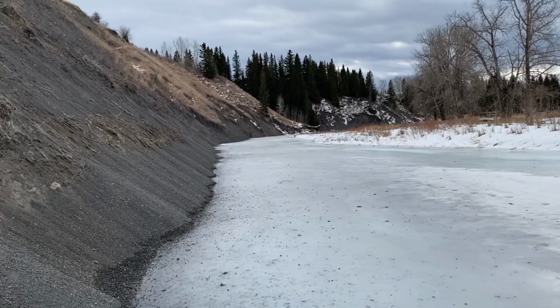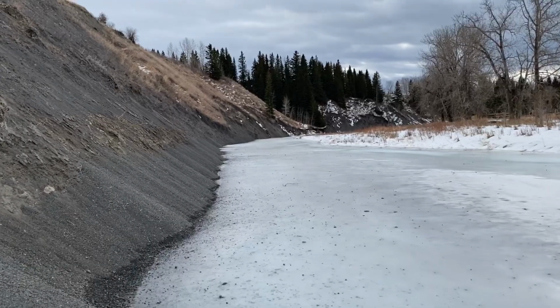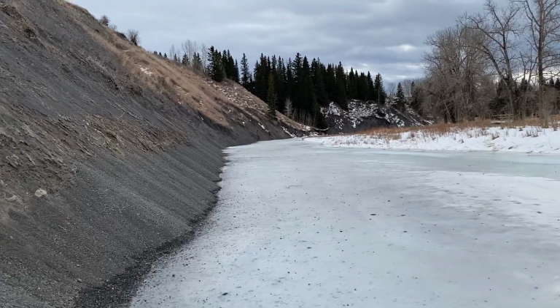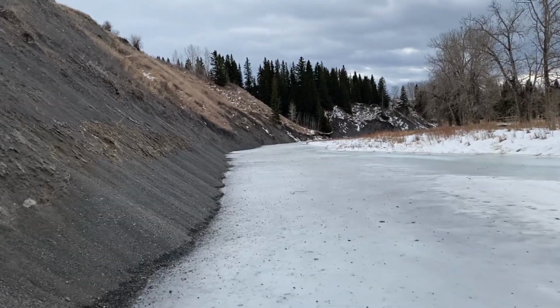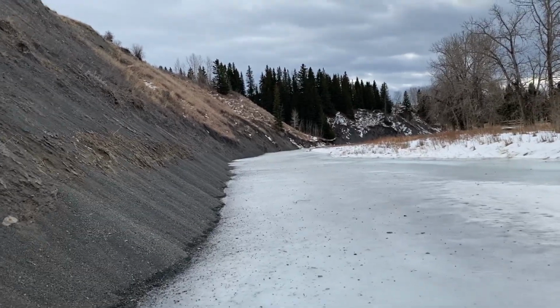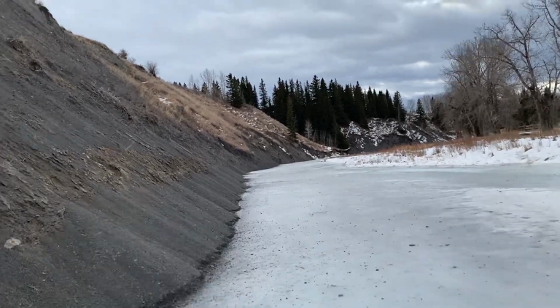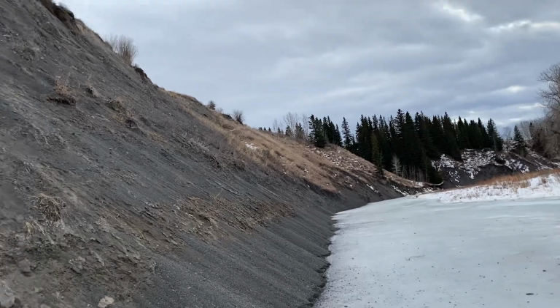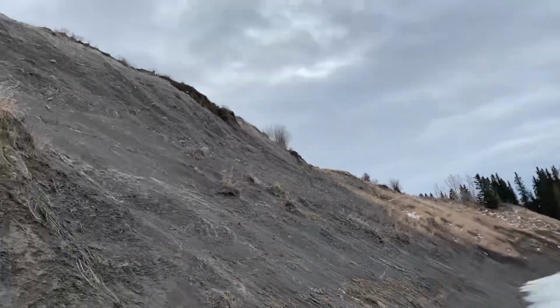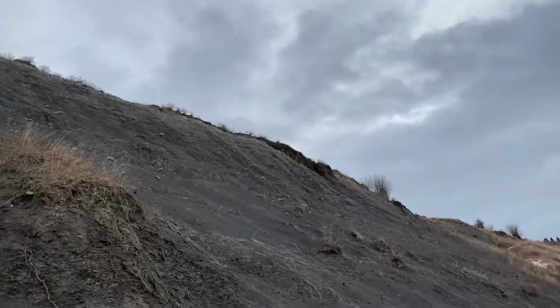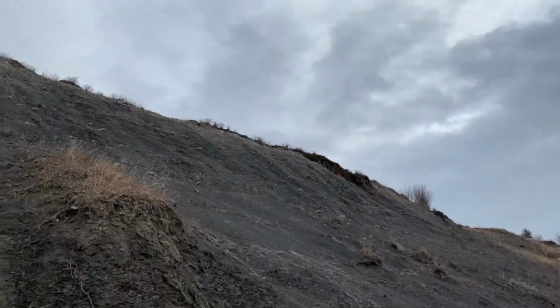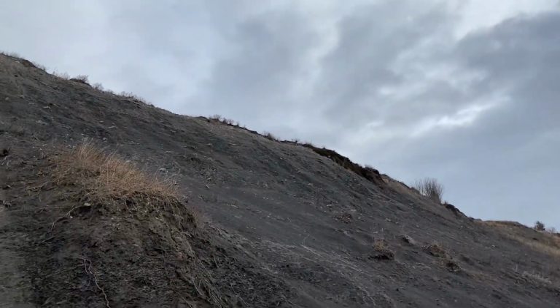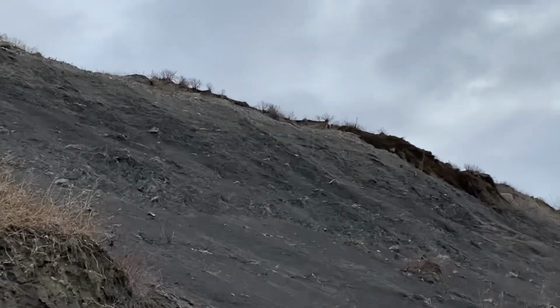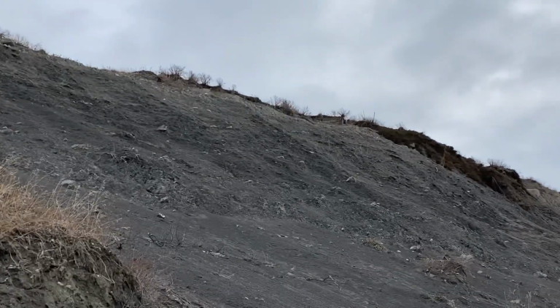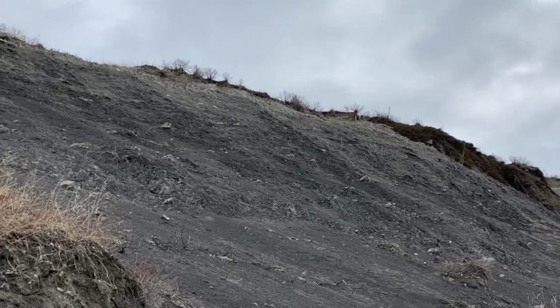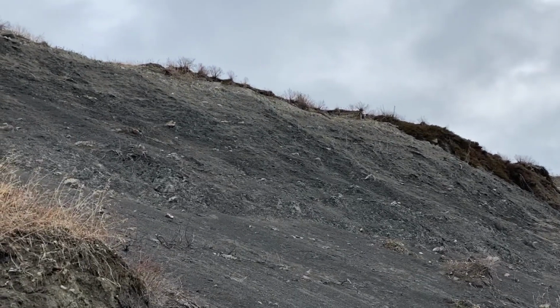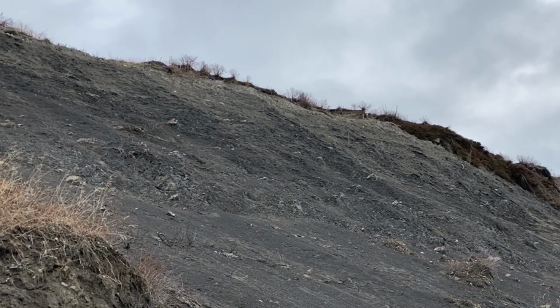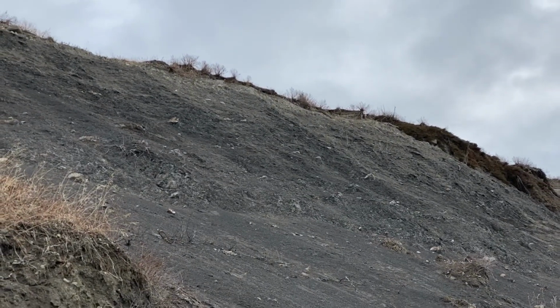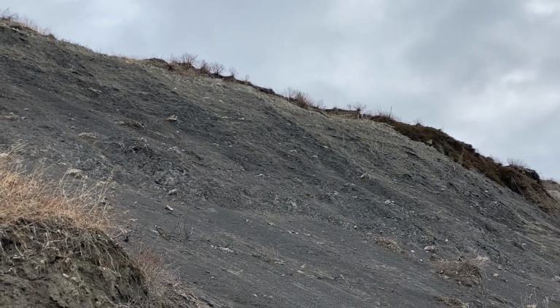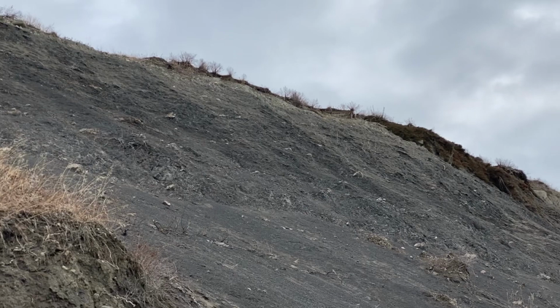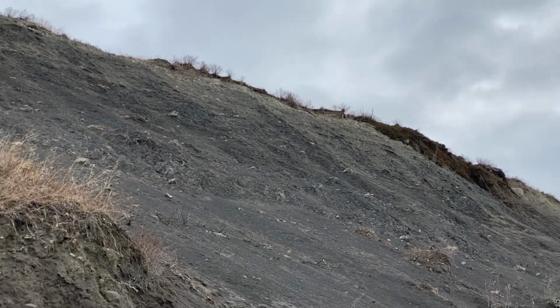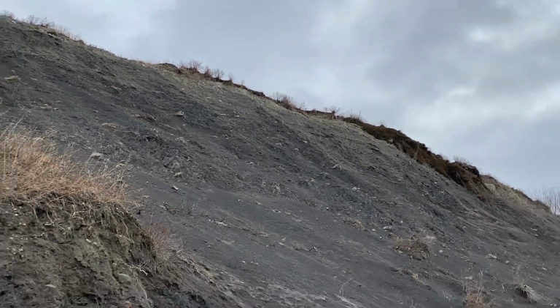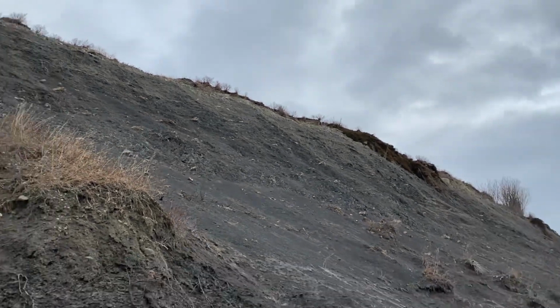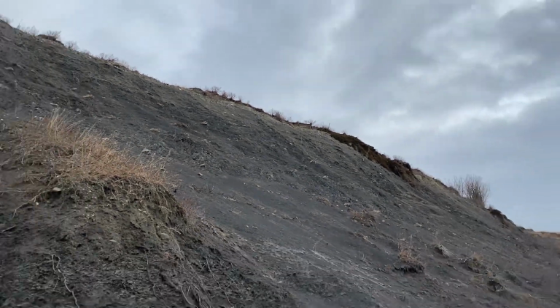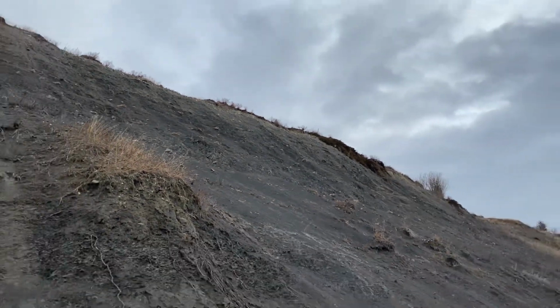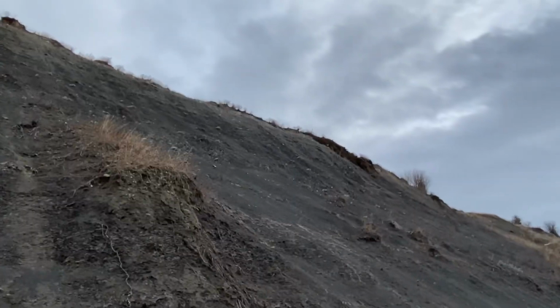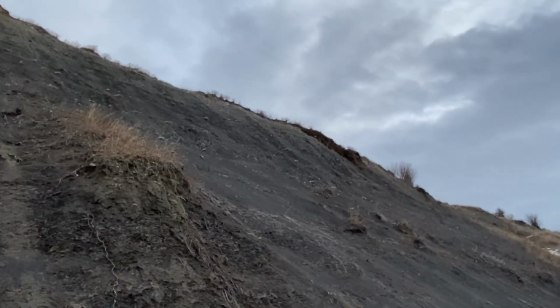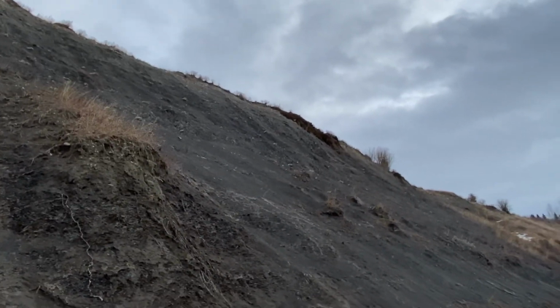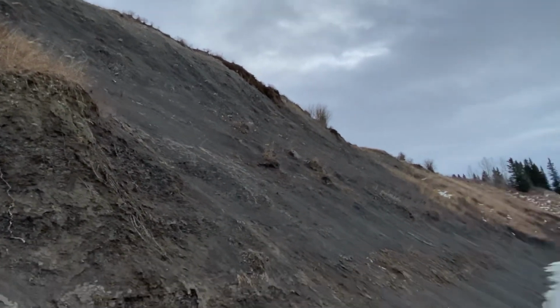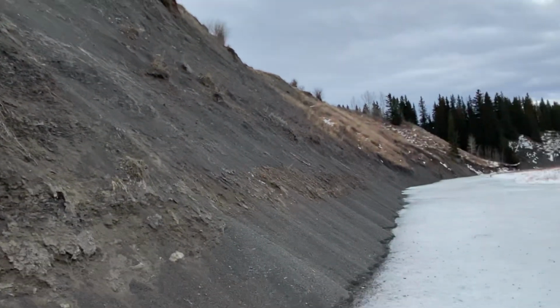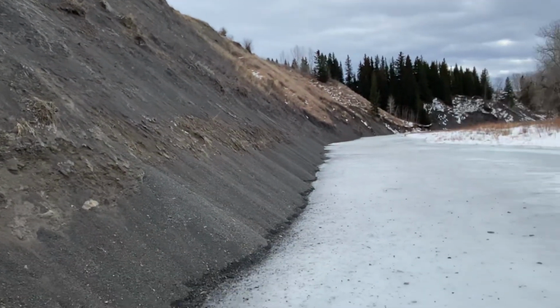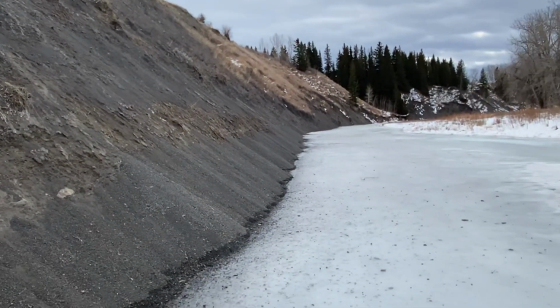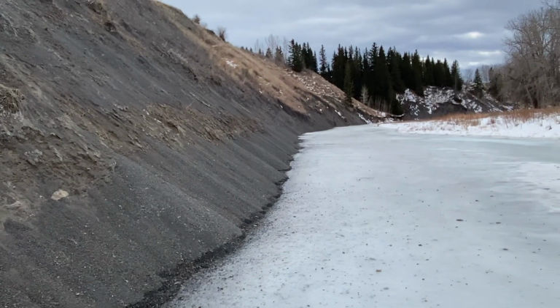We're just making our way across this bank right now. You can see a ton of concretions at the cliff face there. That's where I expect to see ammonites. So I'm going to see if we can find anything in the scree slope at the bottom here.